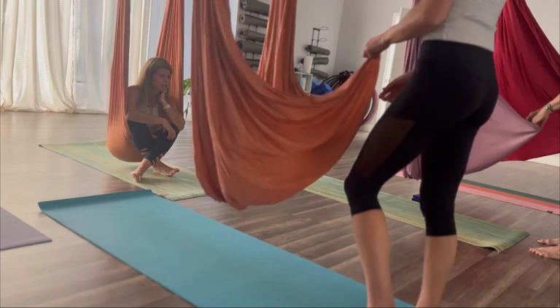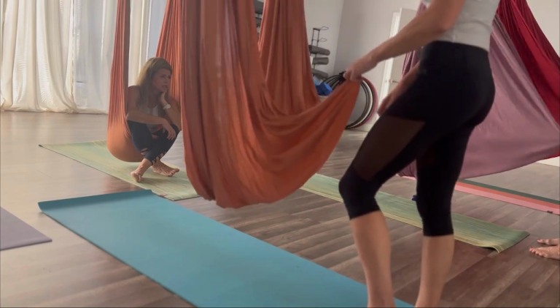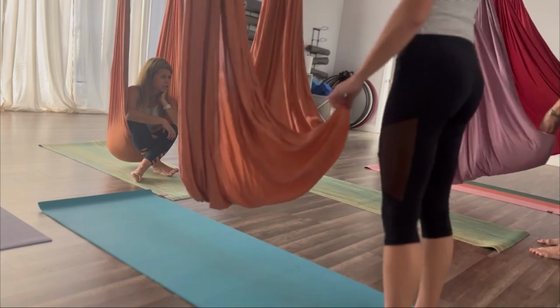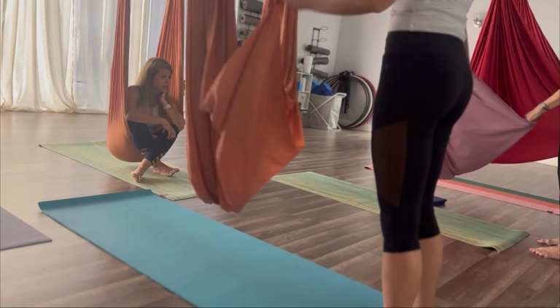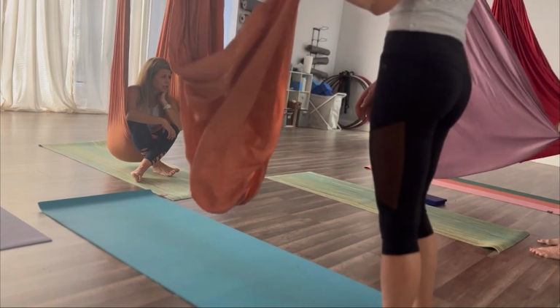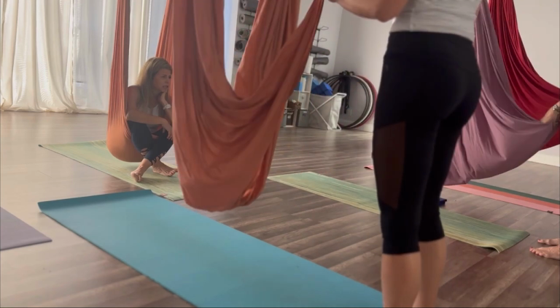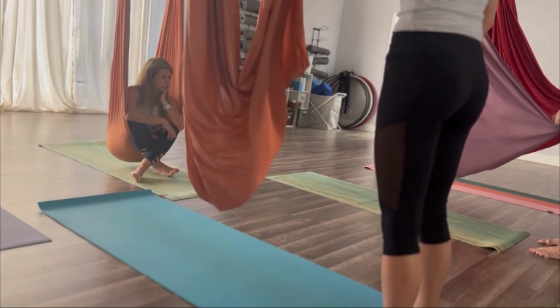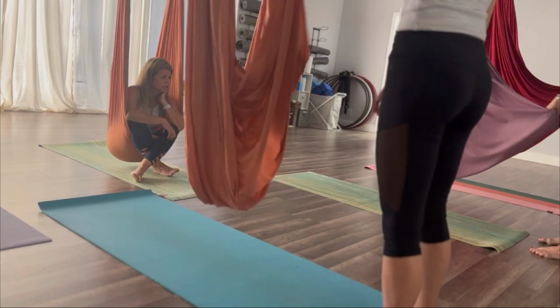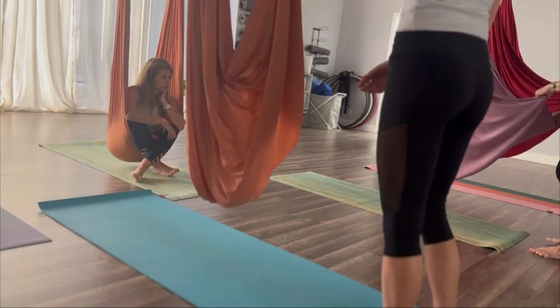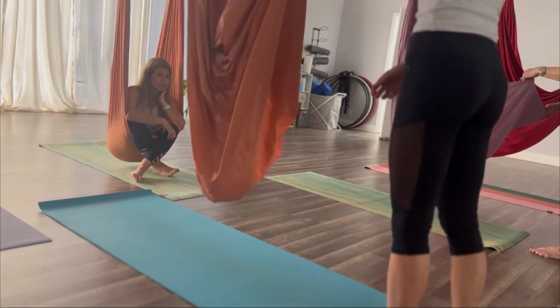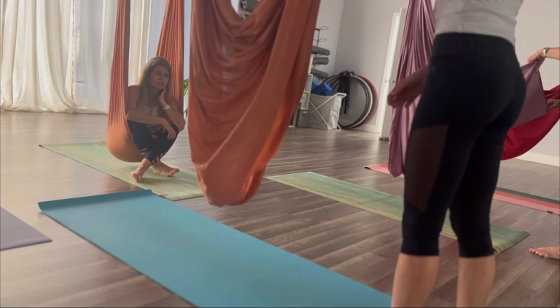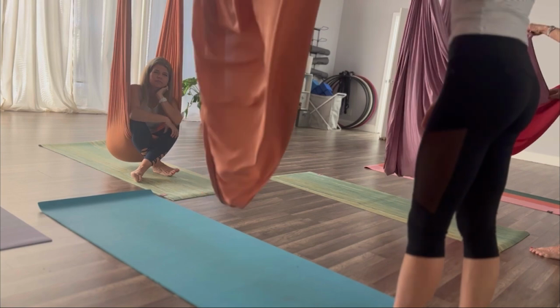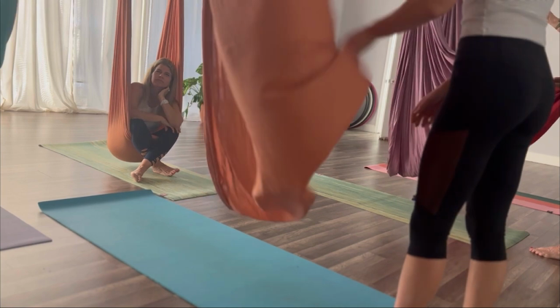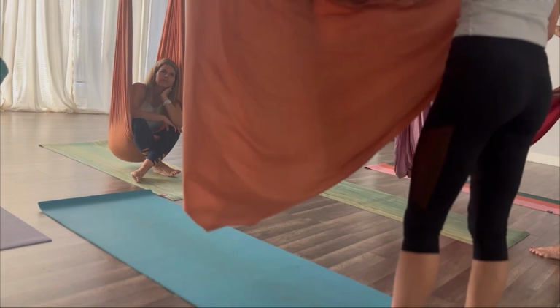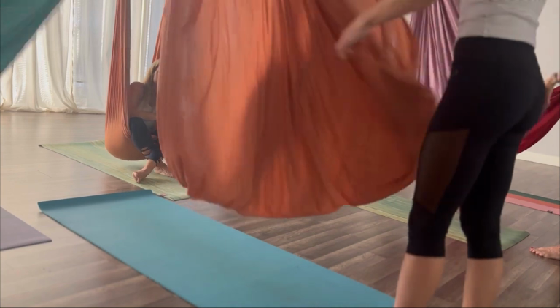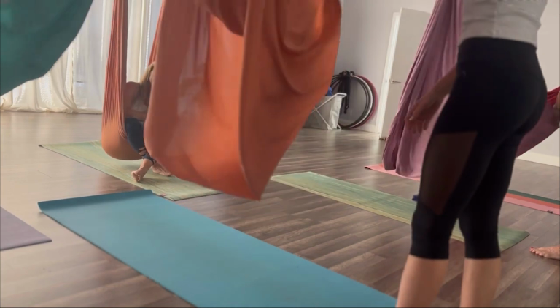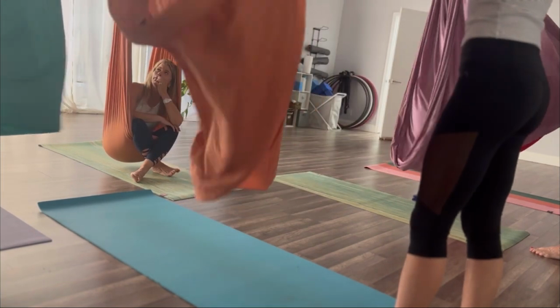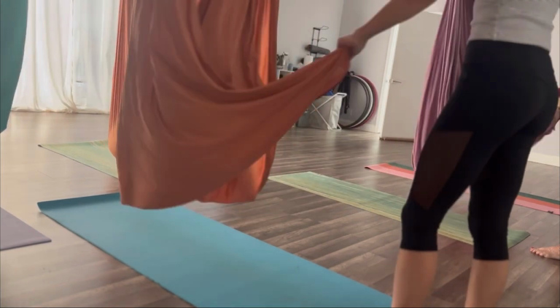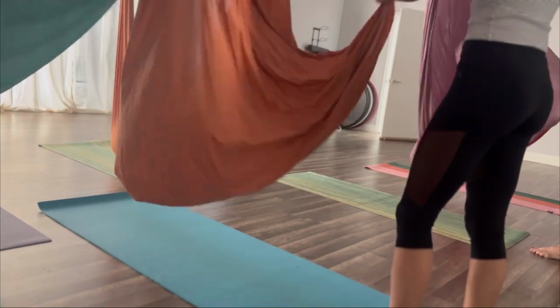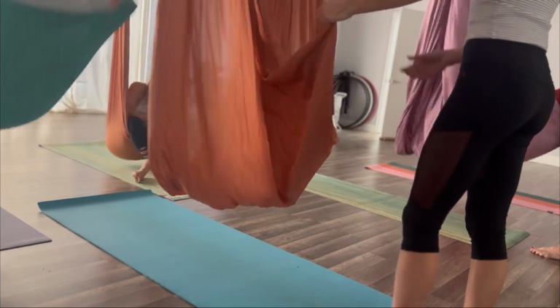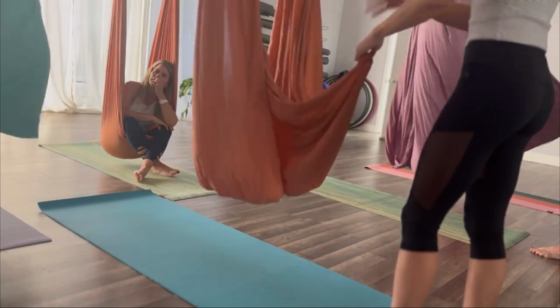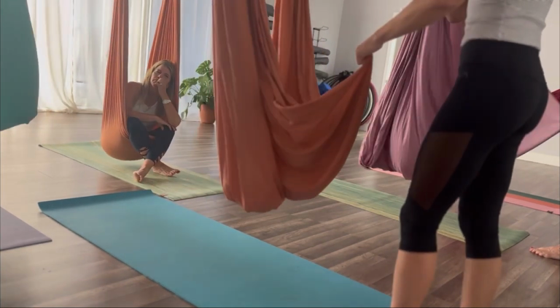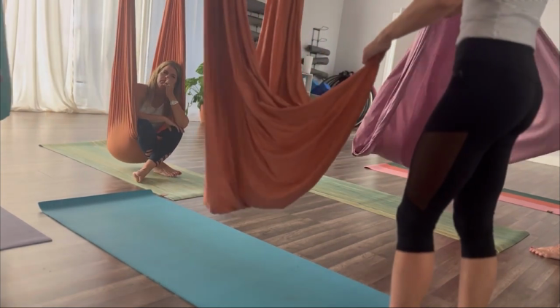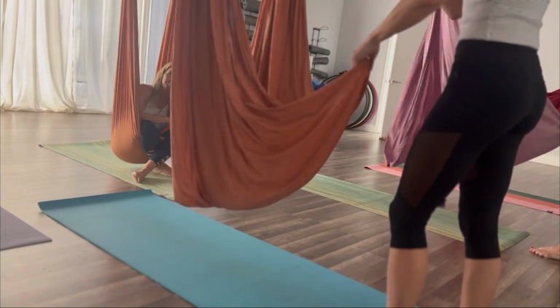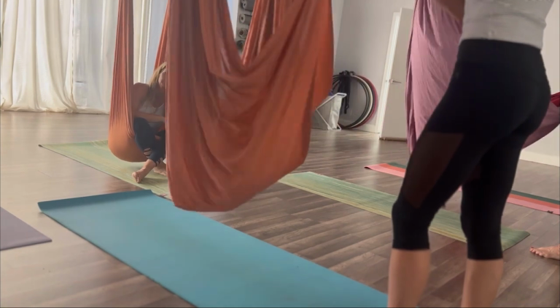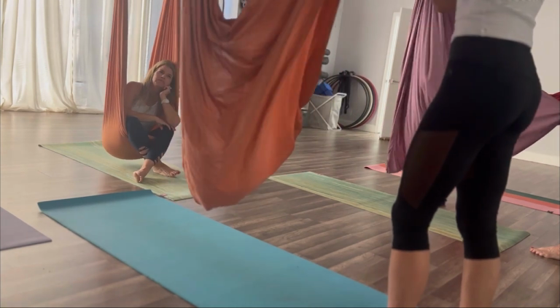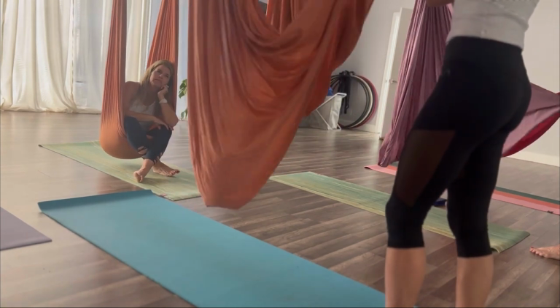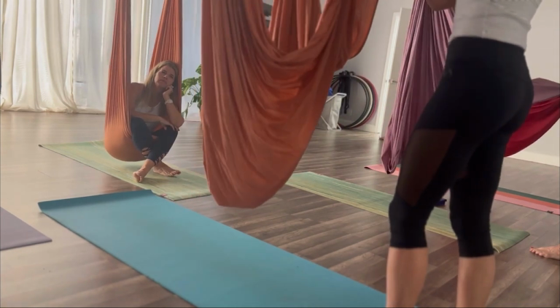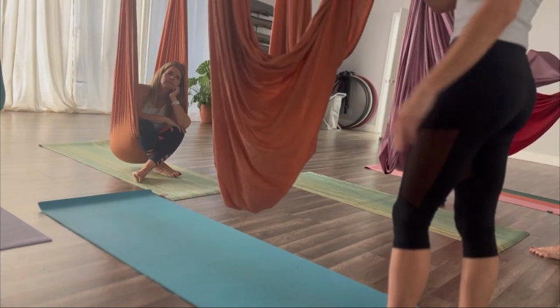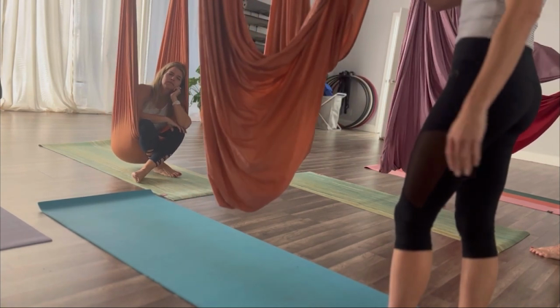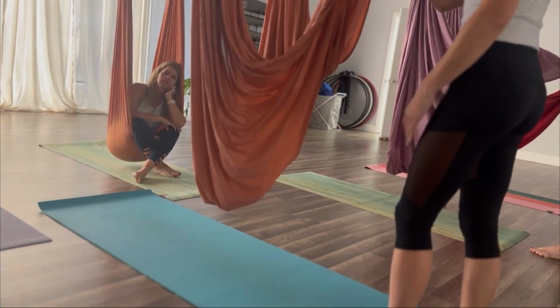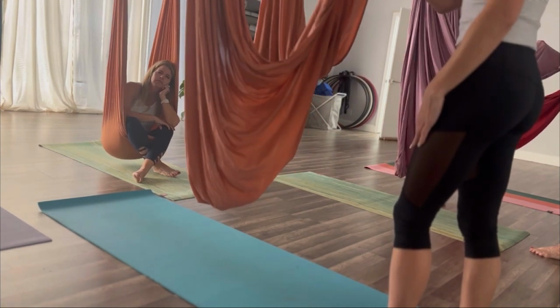Standing in front of your hammock, grab the edge in the center — the very front edge. Just hold it in your hand and shake the hammock from side to side, just to ensure that your hammock is all the way open and not folded in any way.